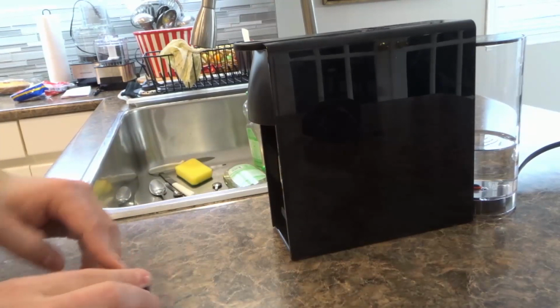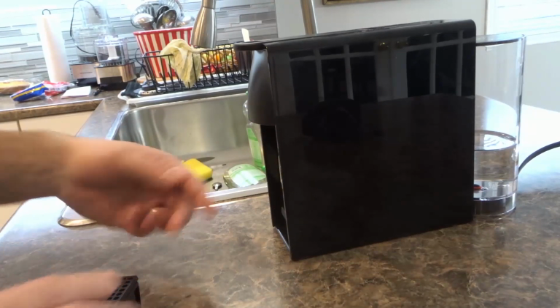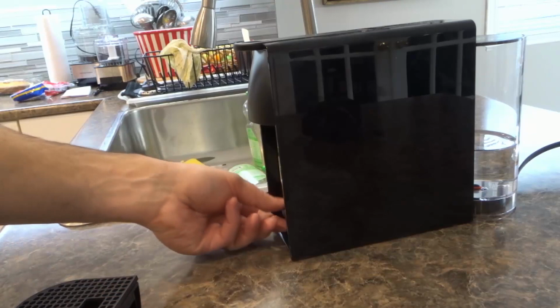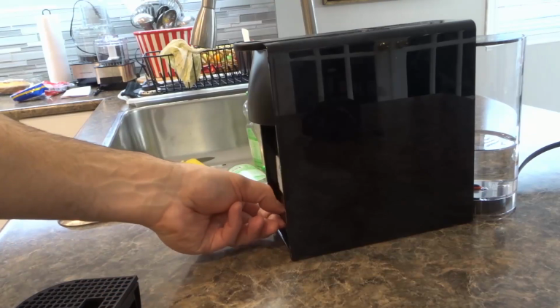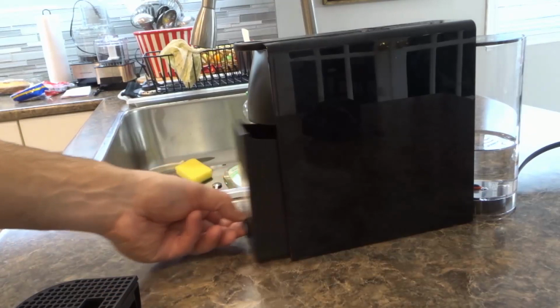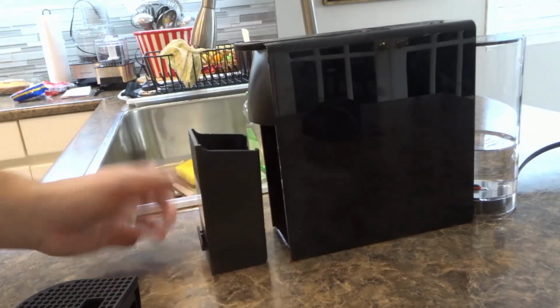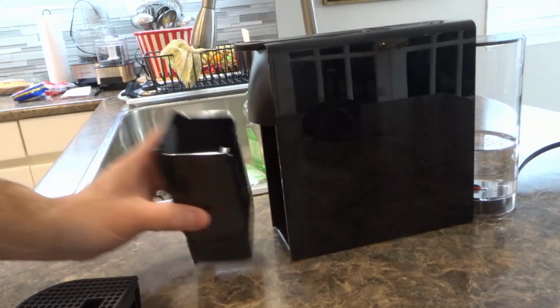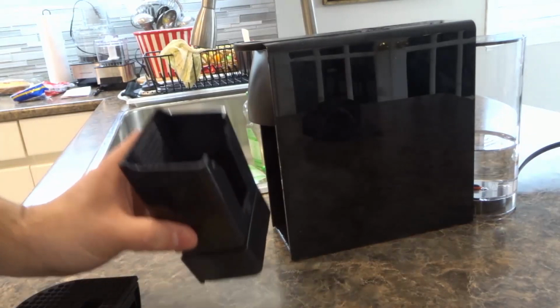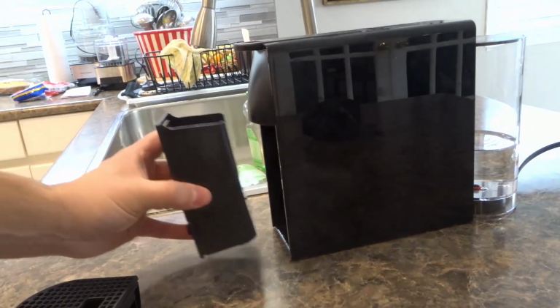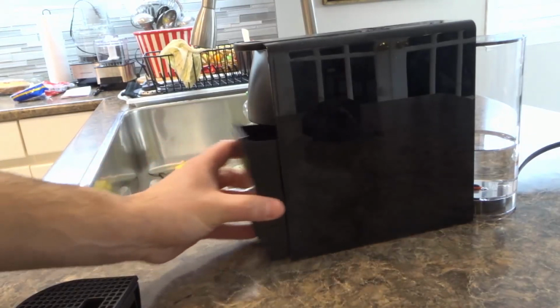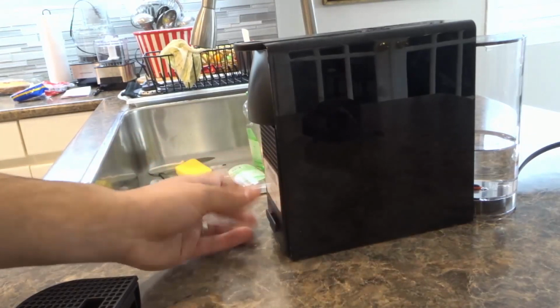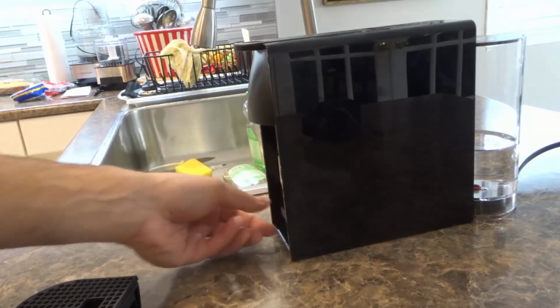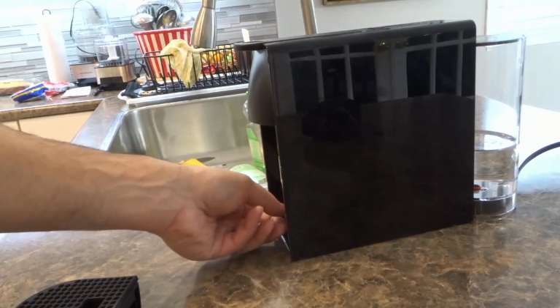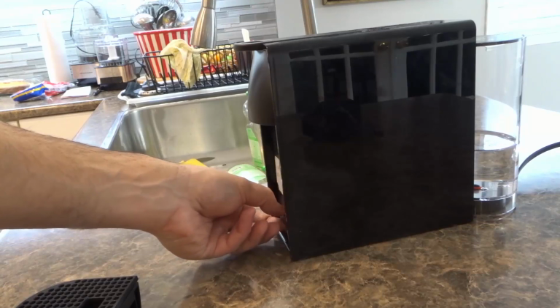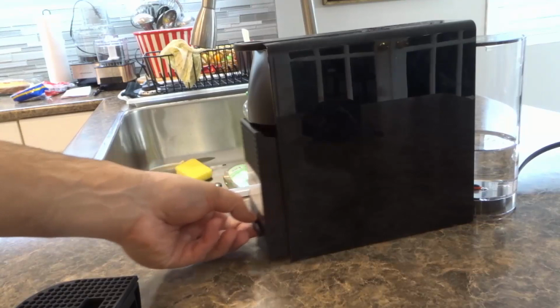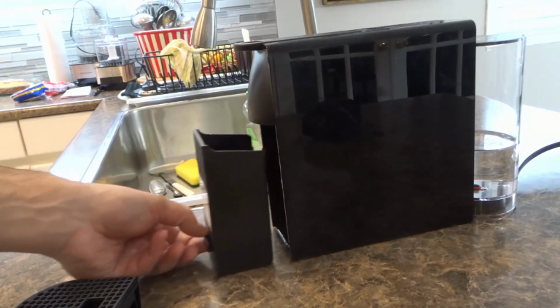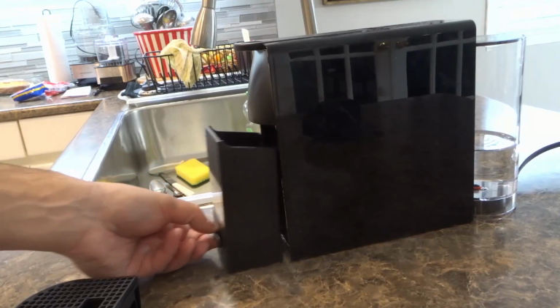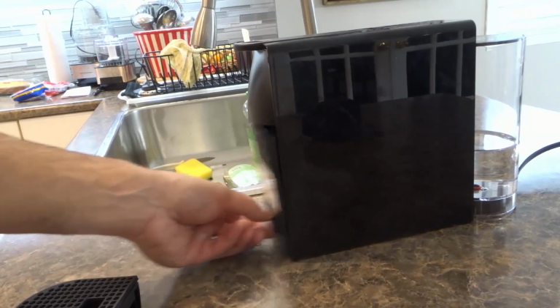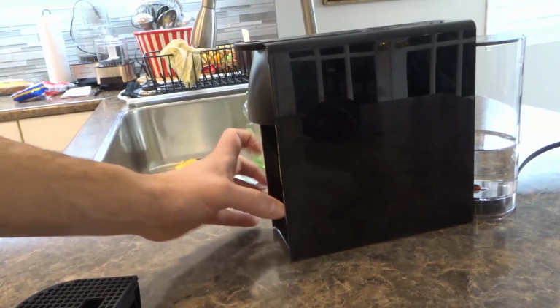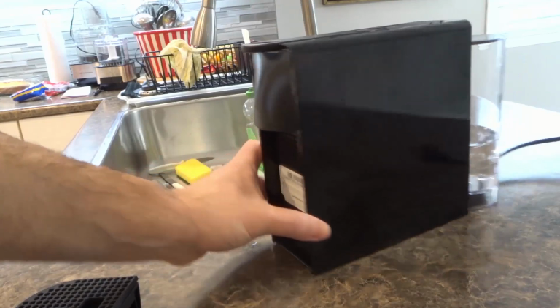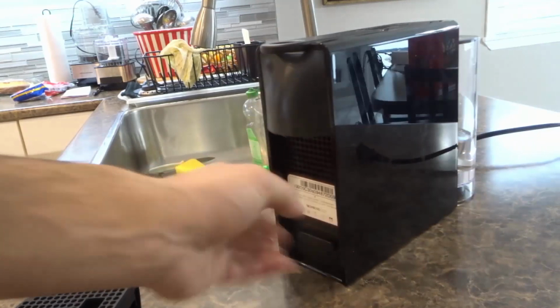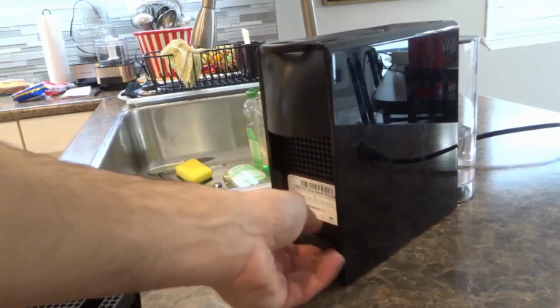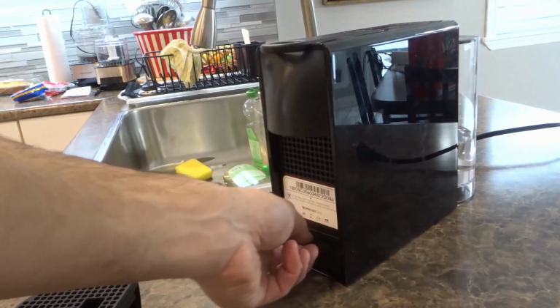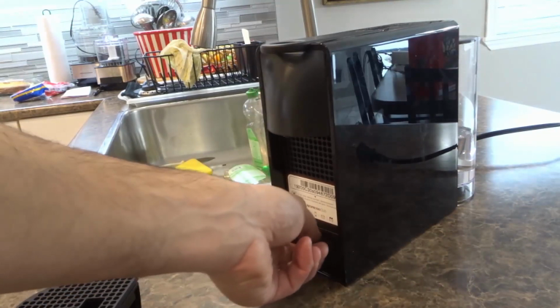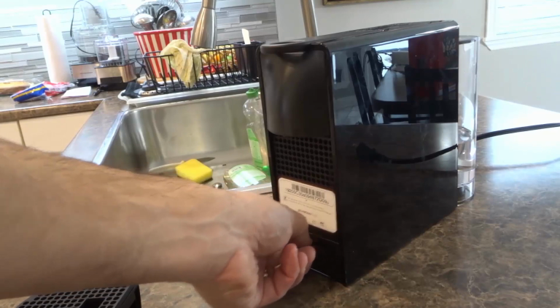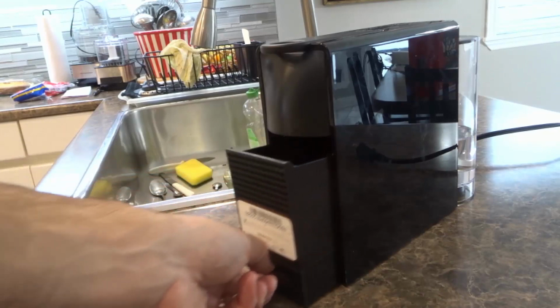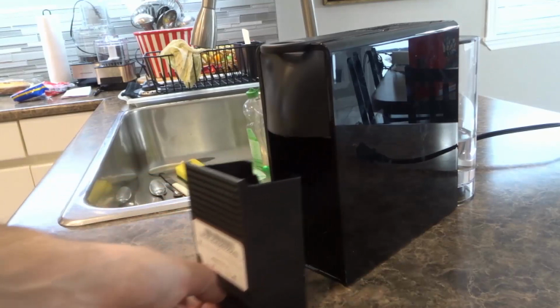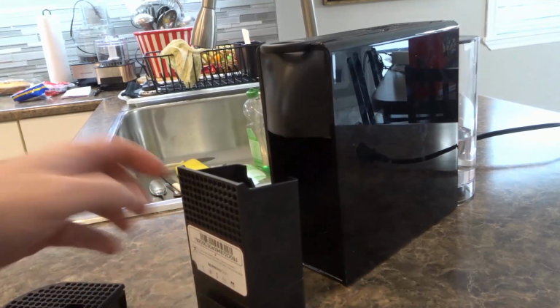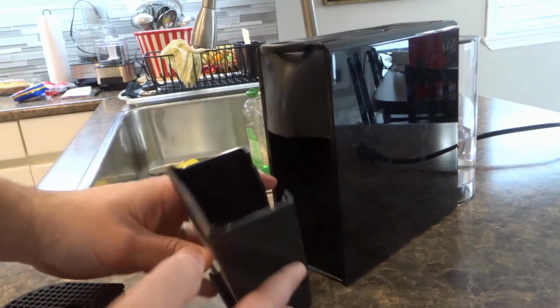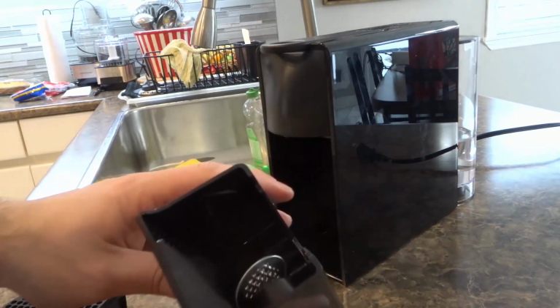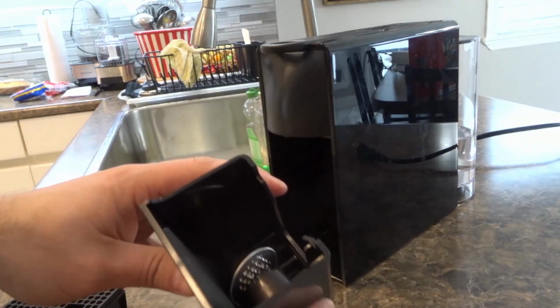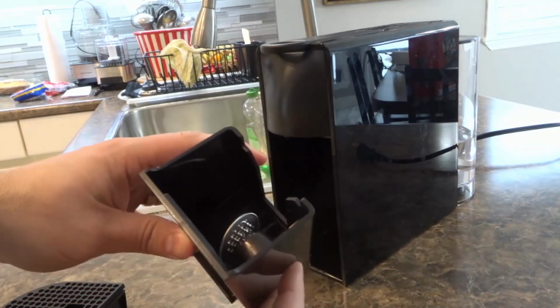Then you want to remove your capsule container, which is right there. Just pull it out — I'll turn it towards you so you can see. You just pull it out just like that and all of your capsules get stored in there.